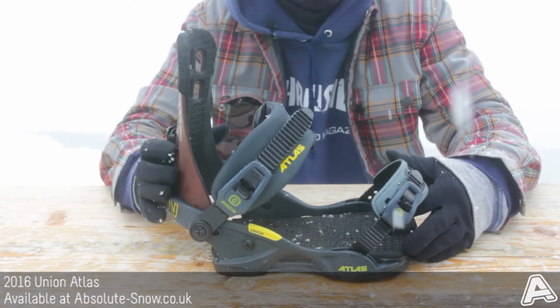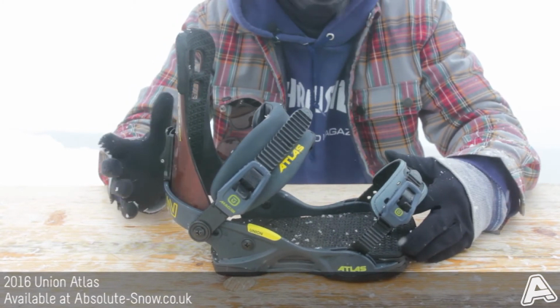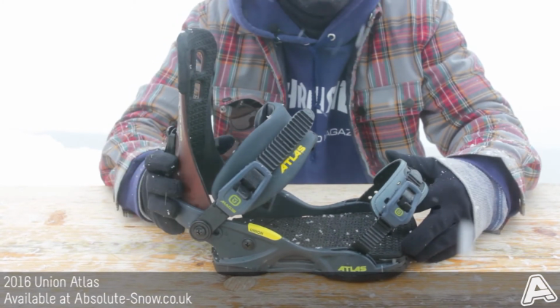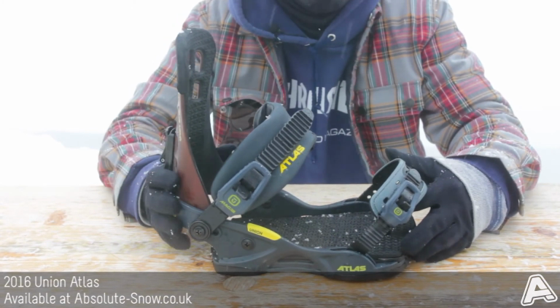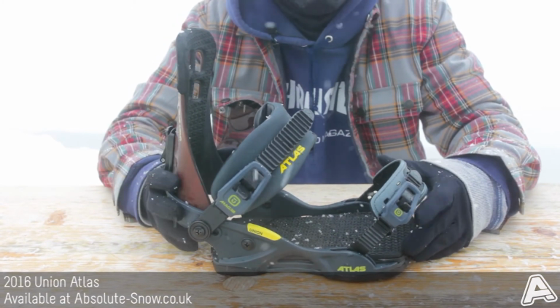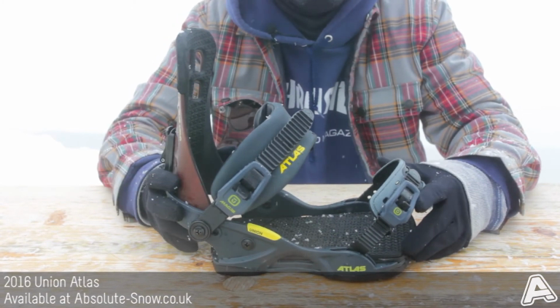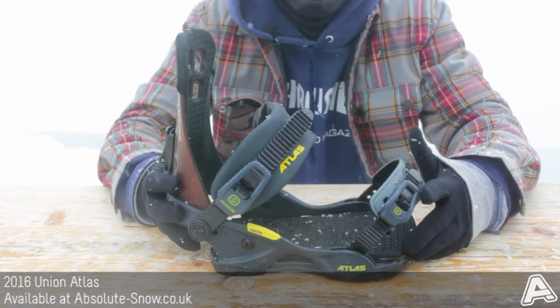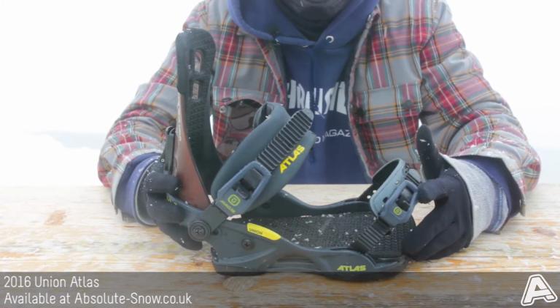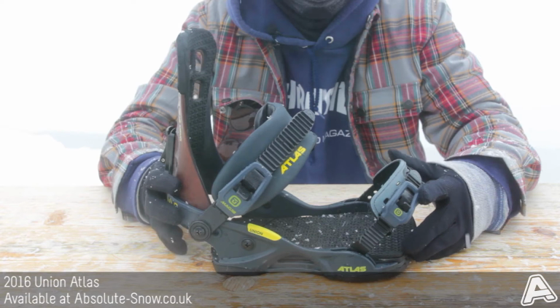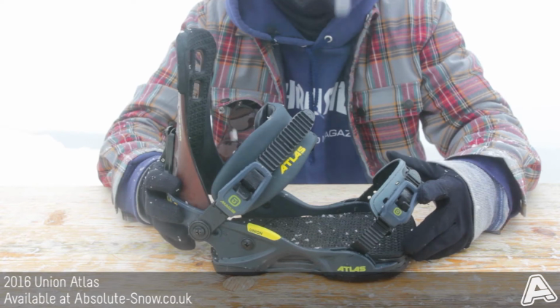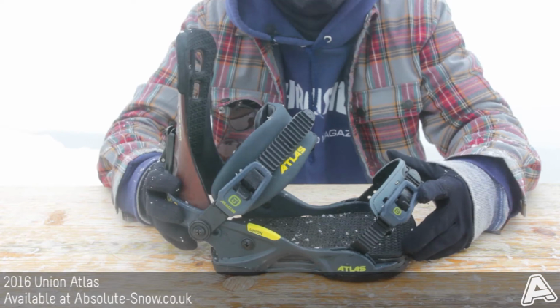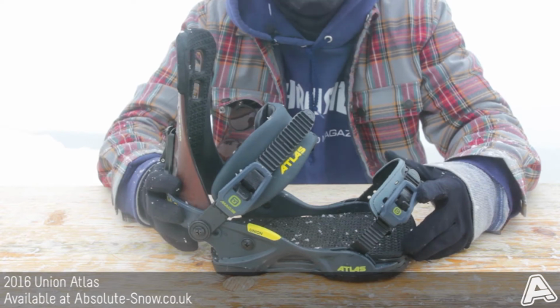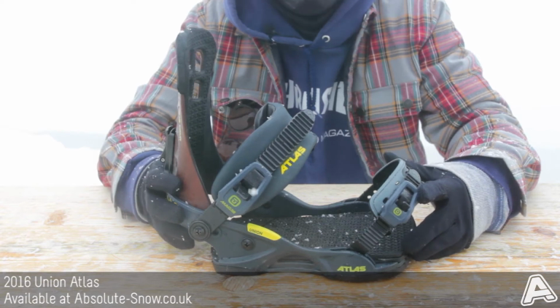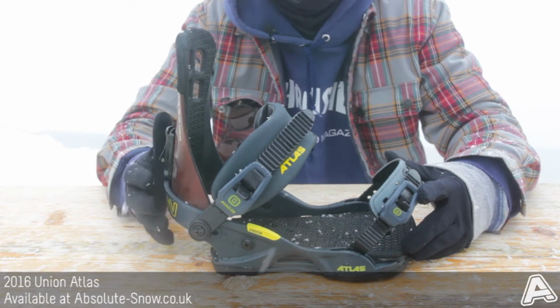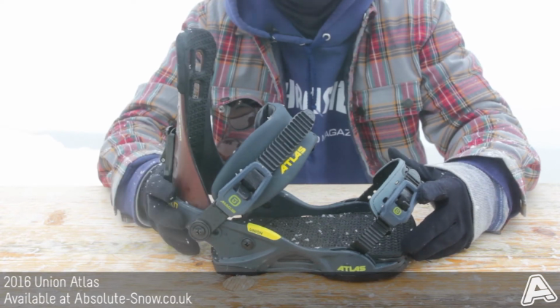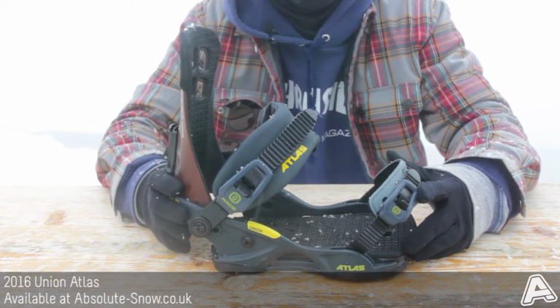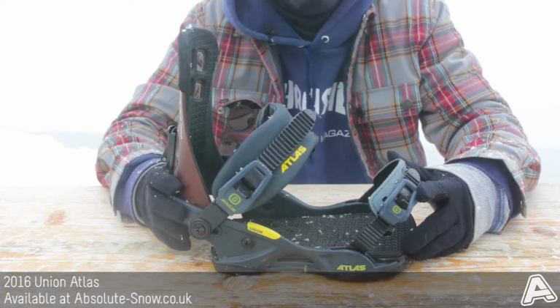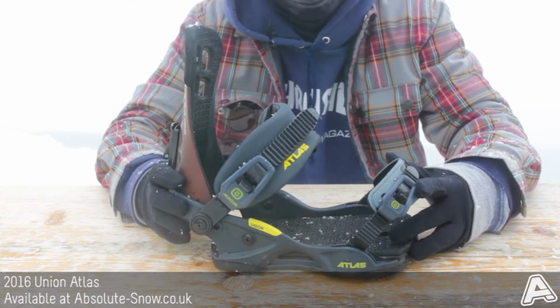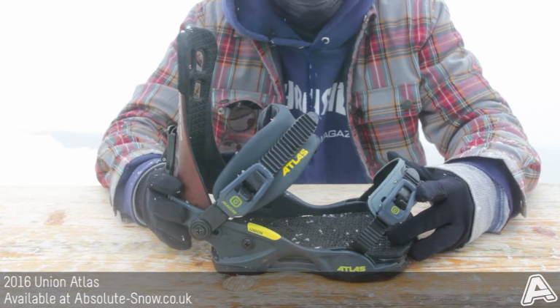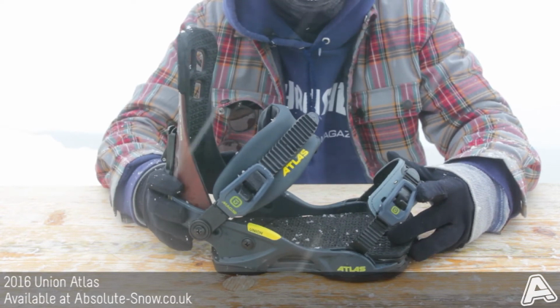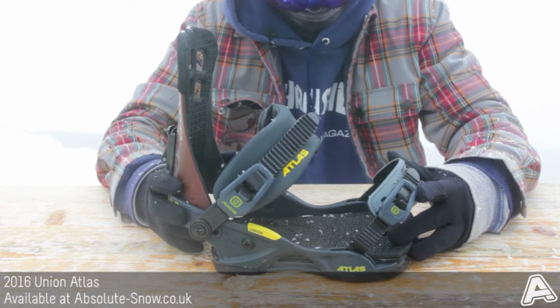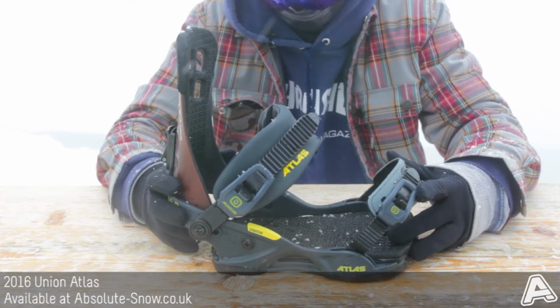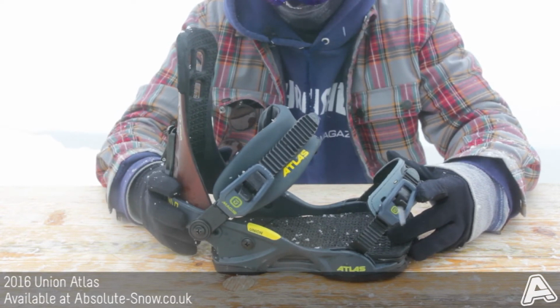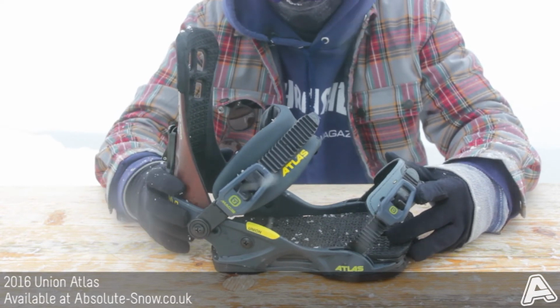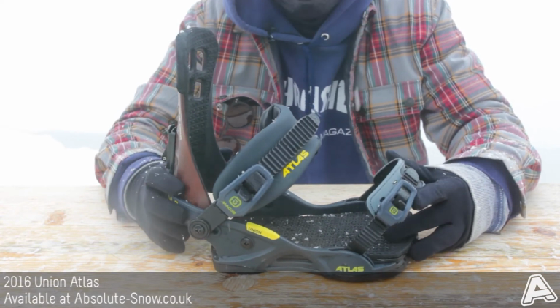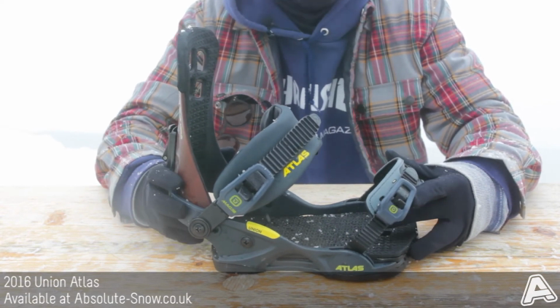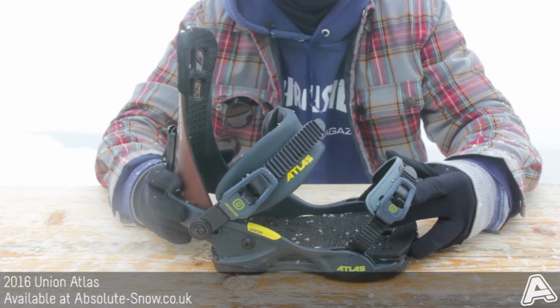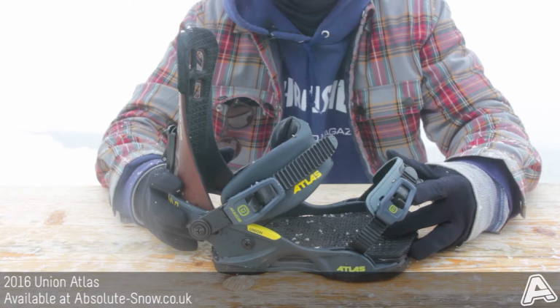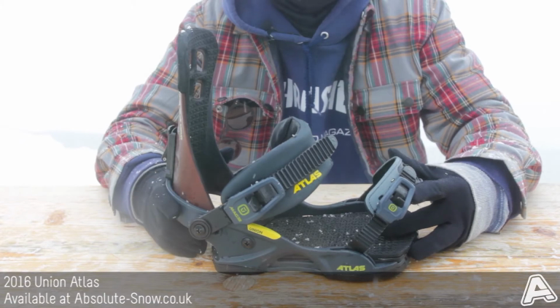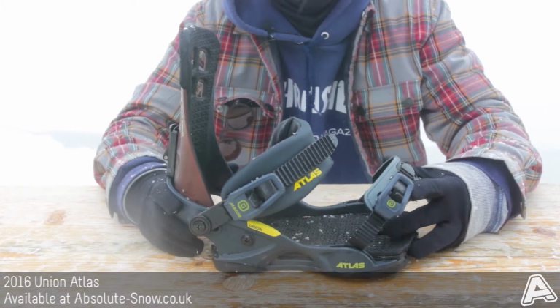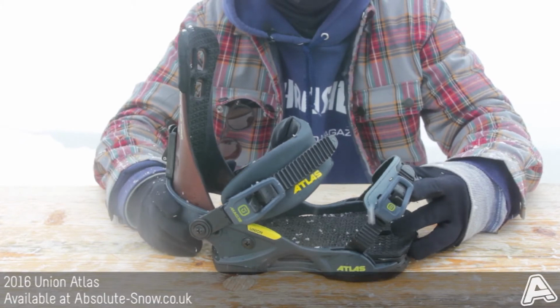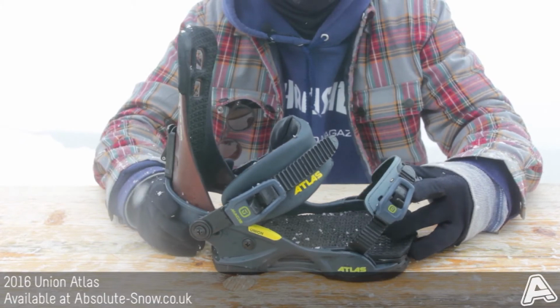We recommend this binding for intermediate to advanced riders — we wouldn't really recommend it if you're a beginner. That's the Union Atlas for 2016.